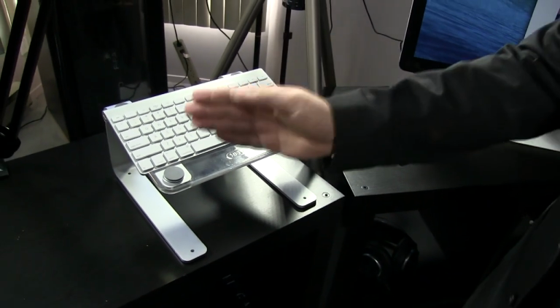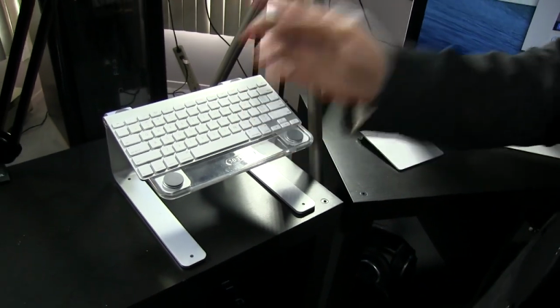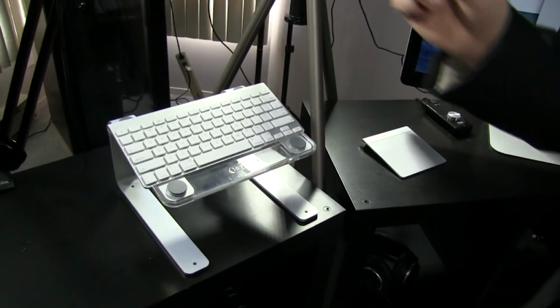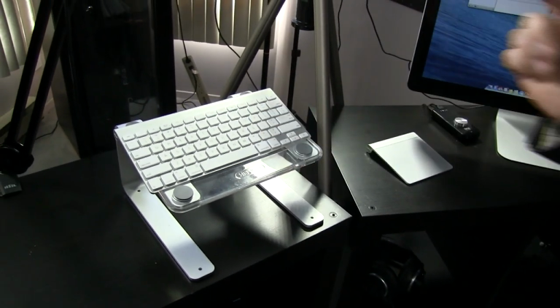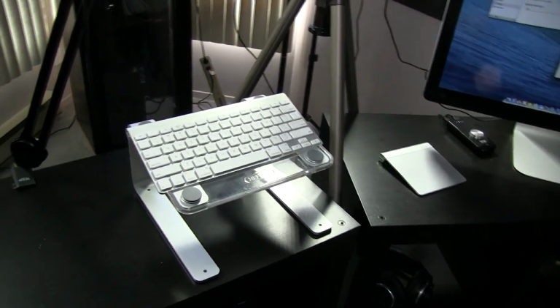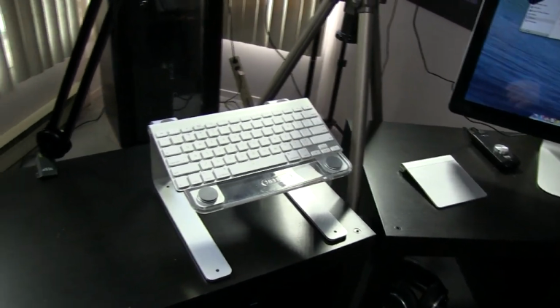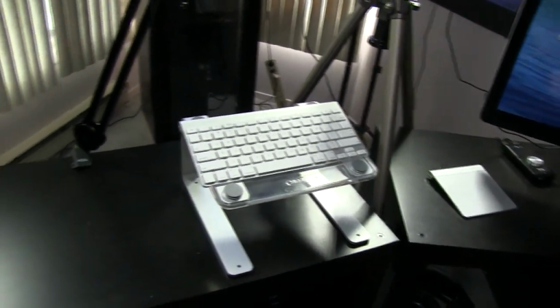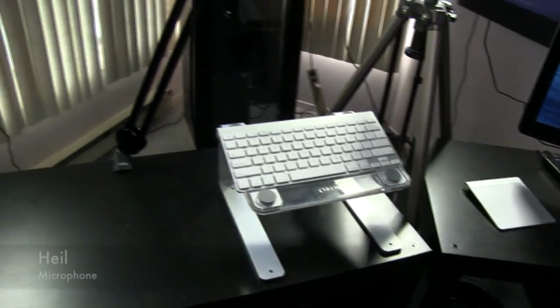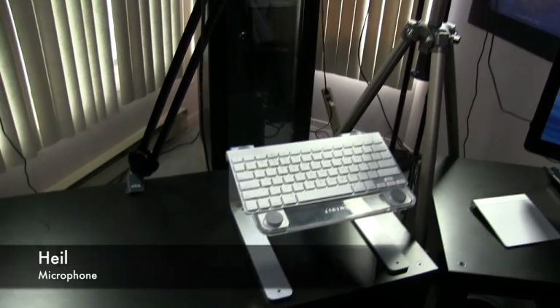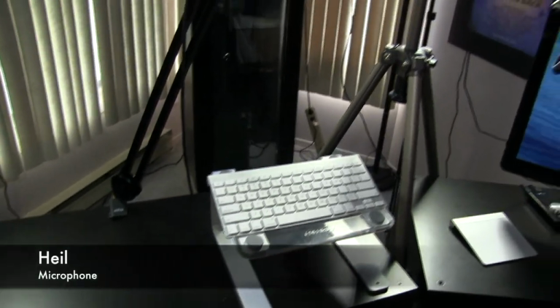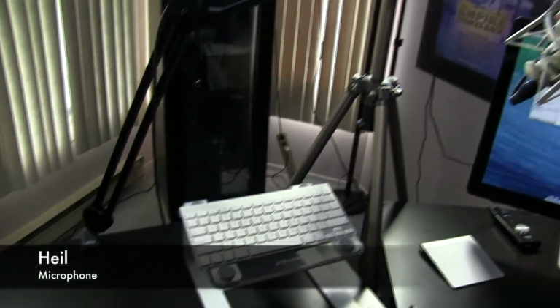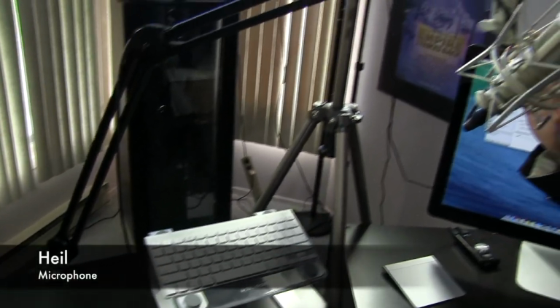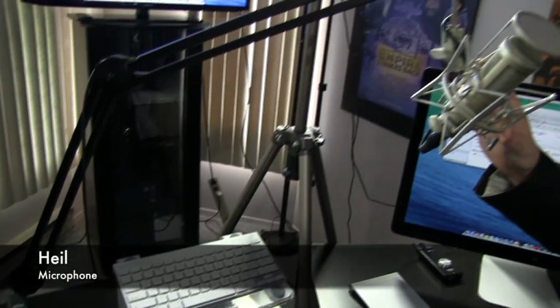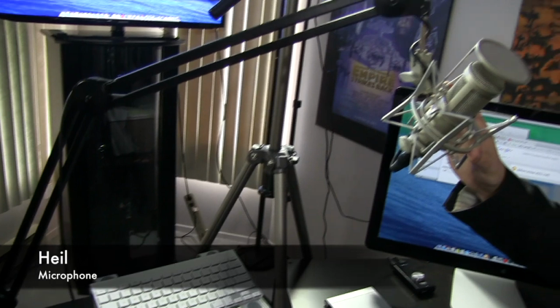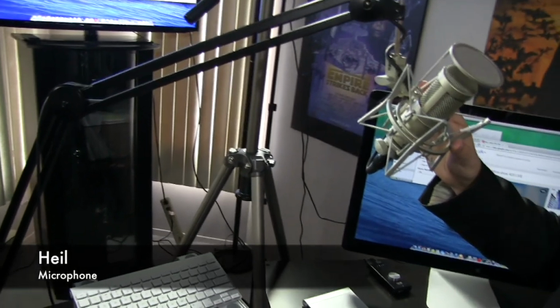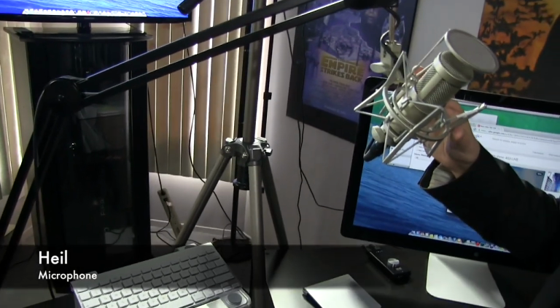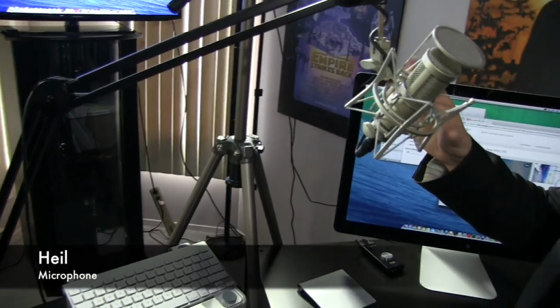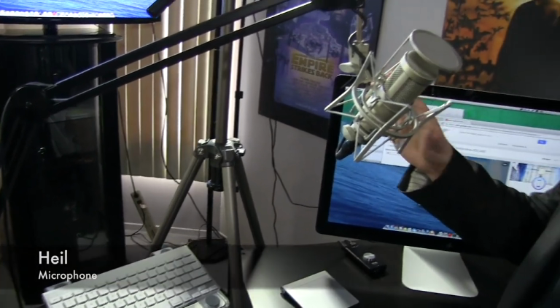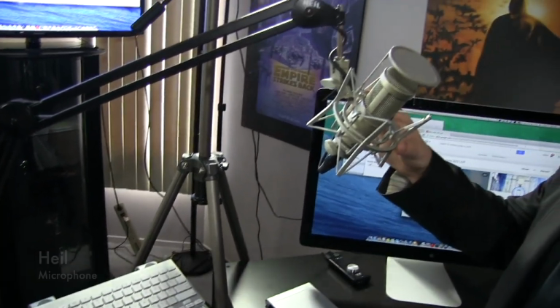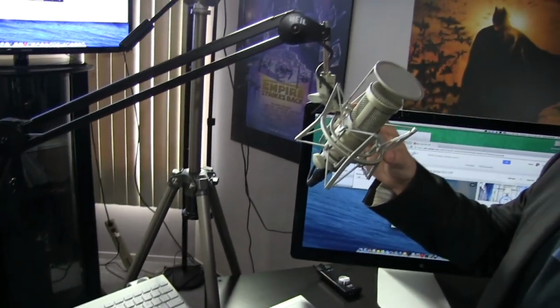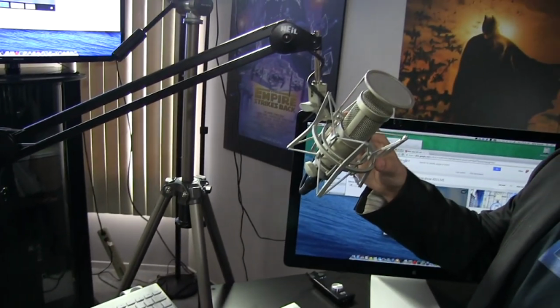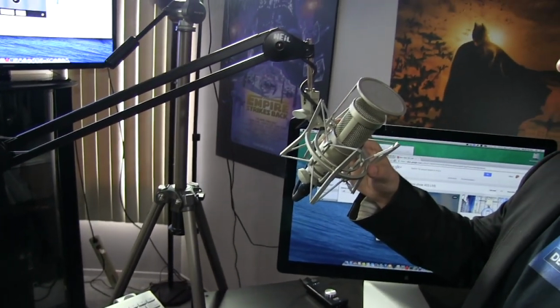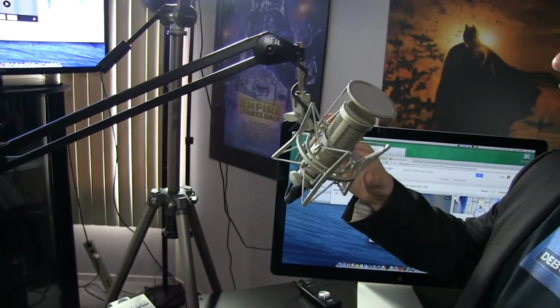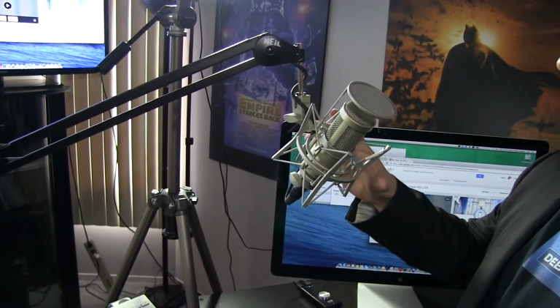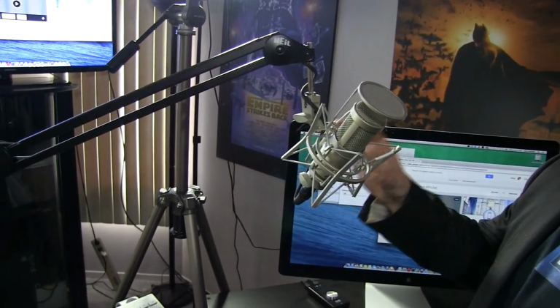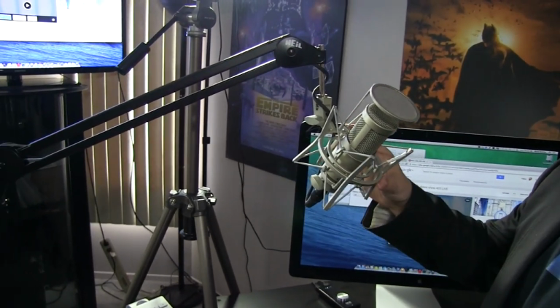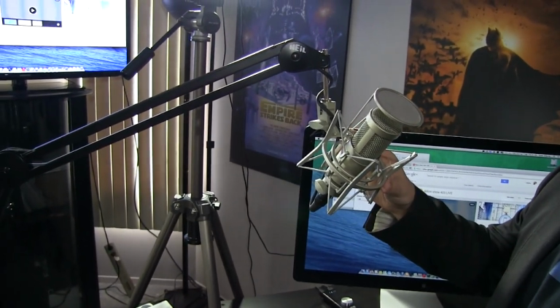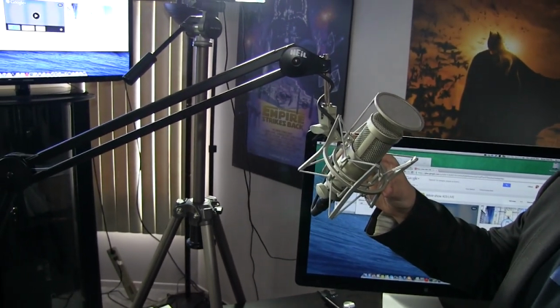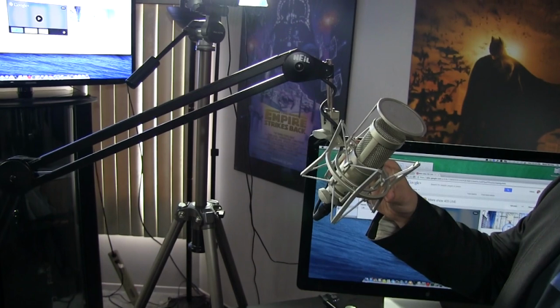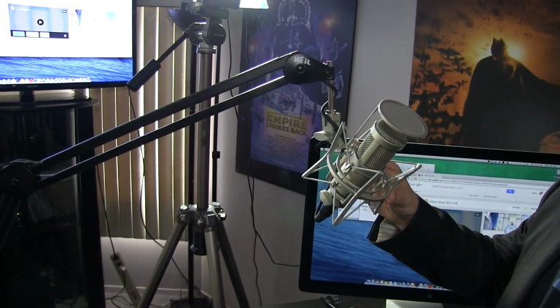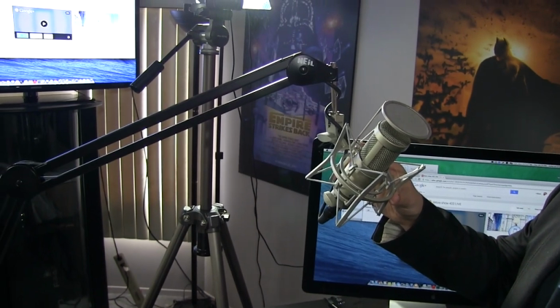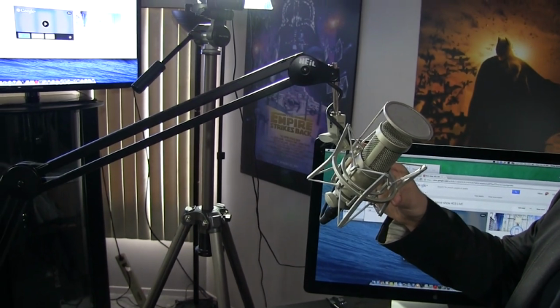Over here I have the same Hale microphone I've been using for a while. I did upgrade to the new holder for it because my old one broke, but this one is a nice, more compact piece.